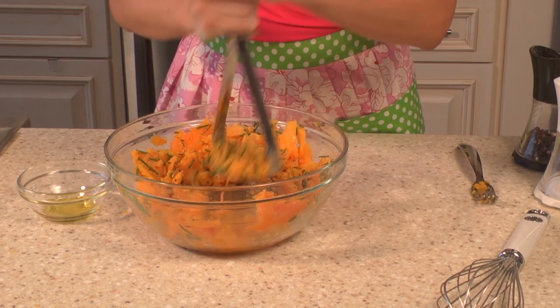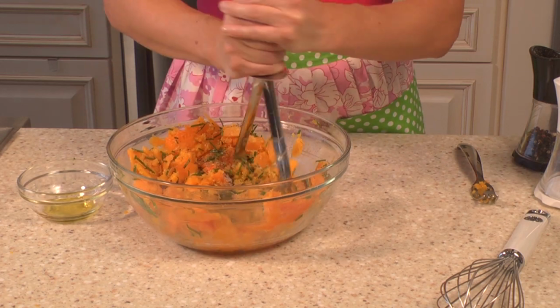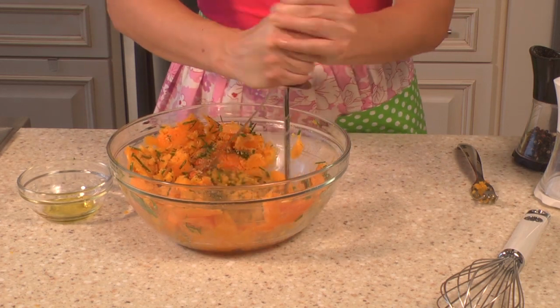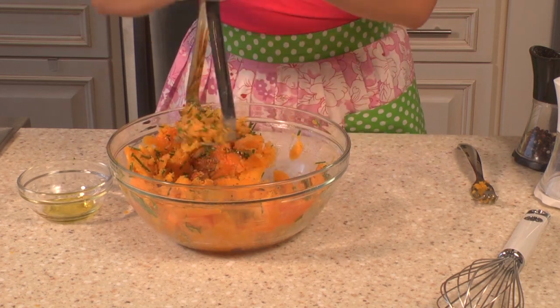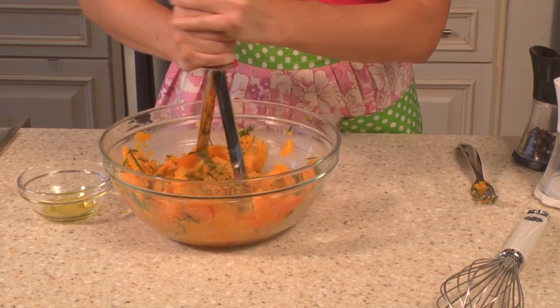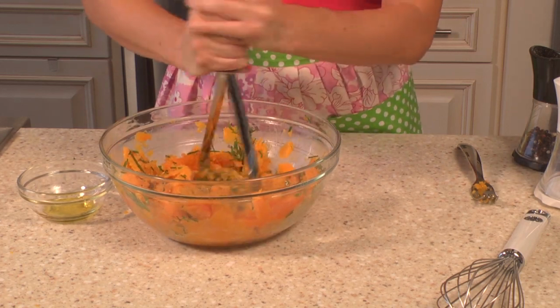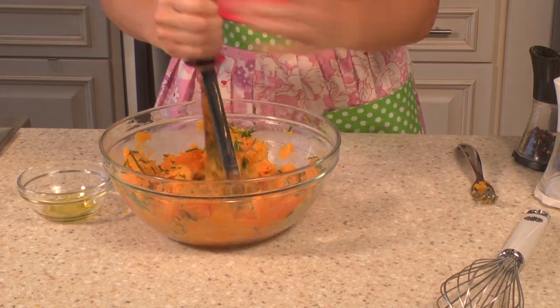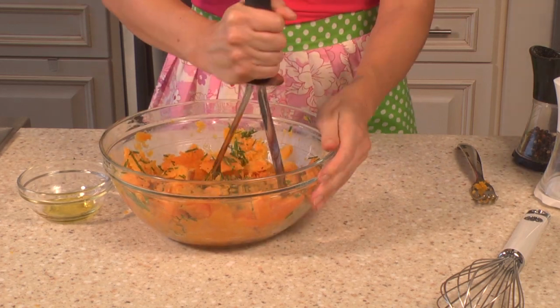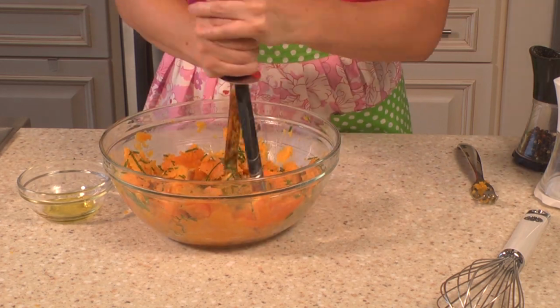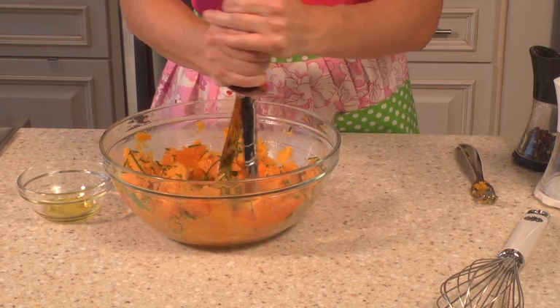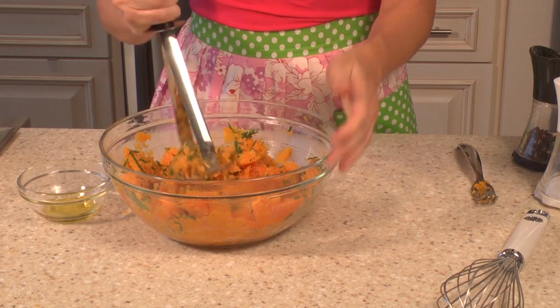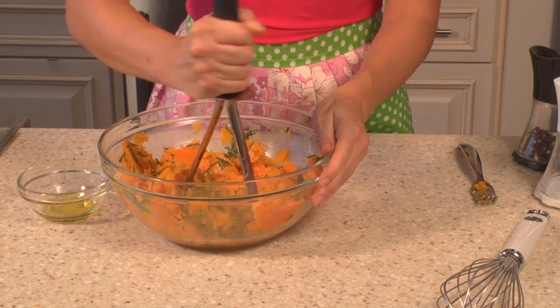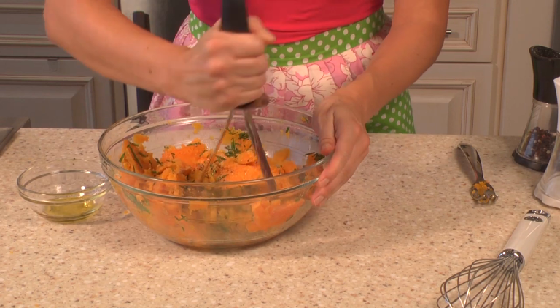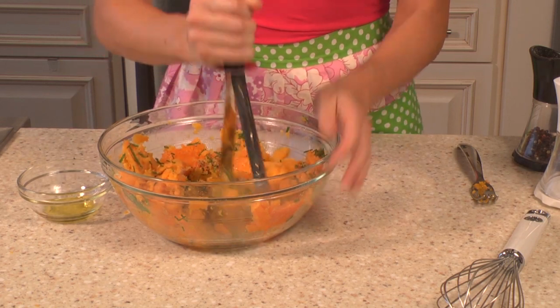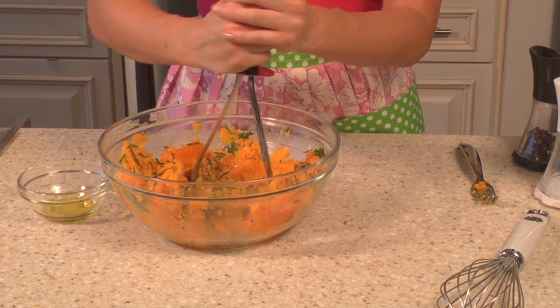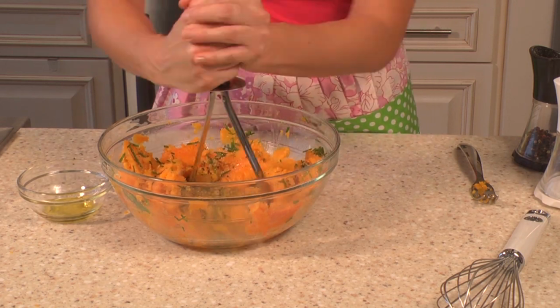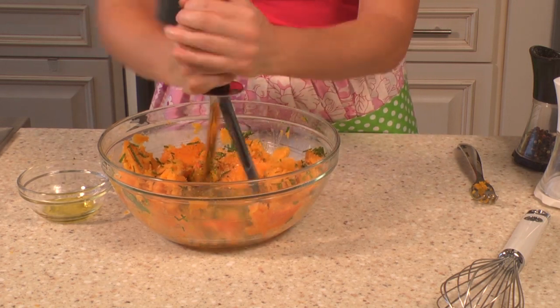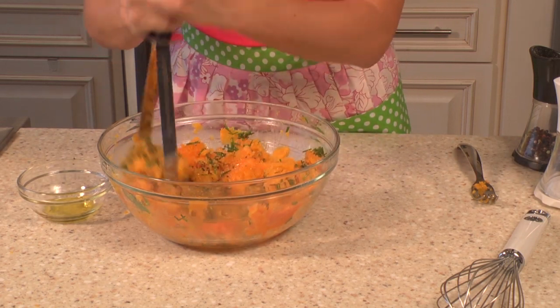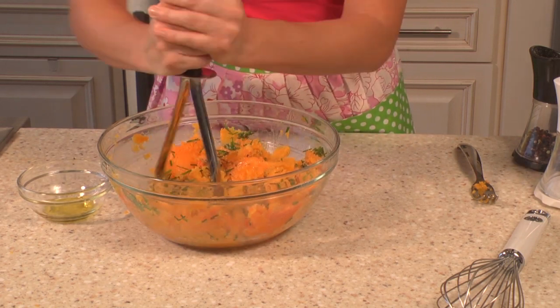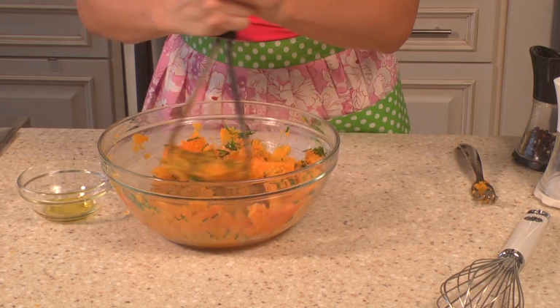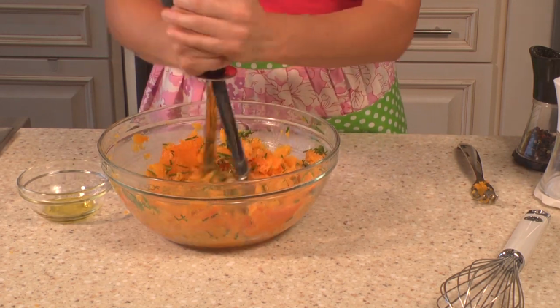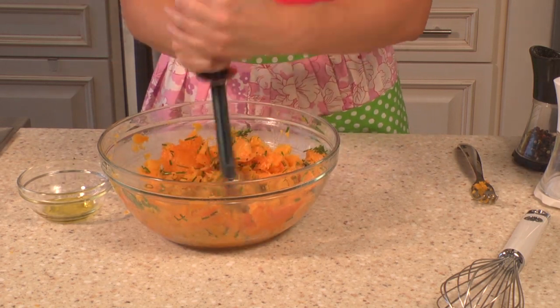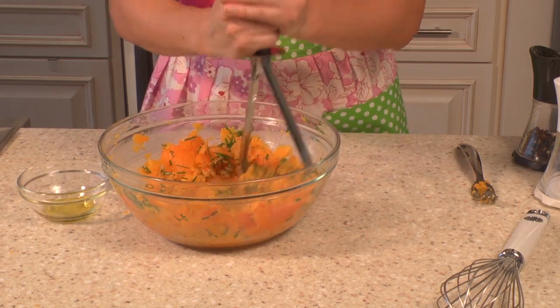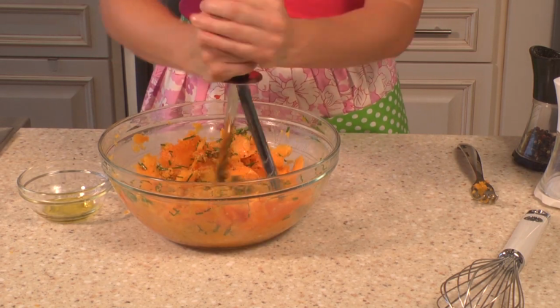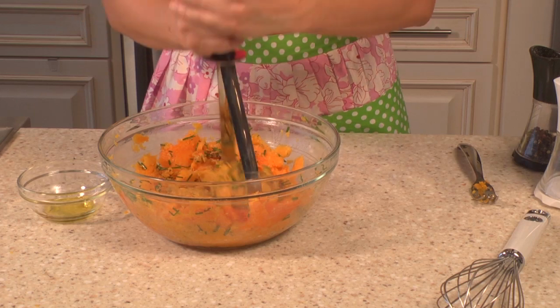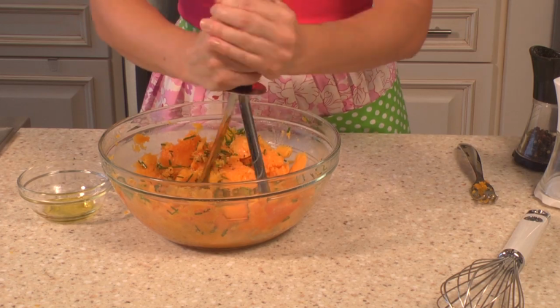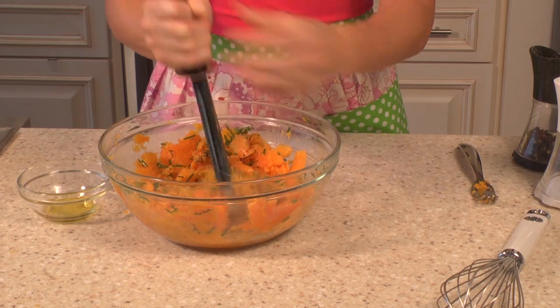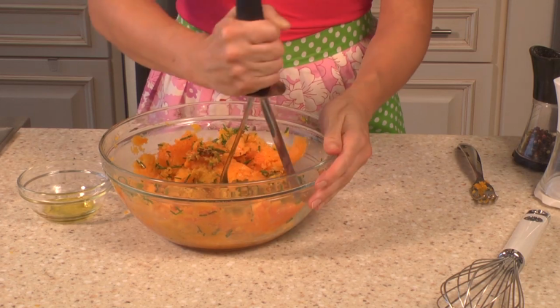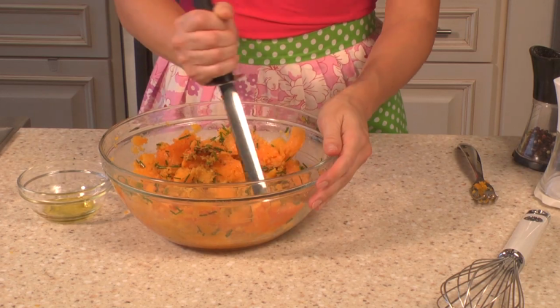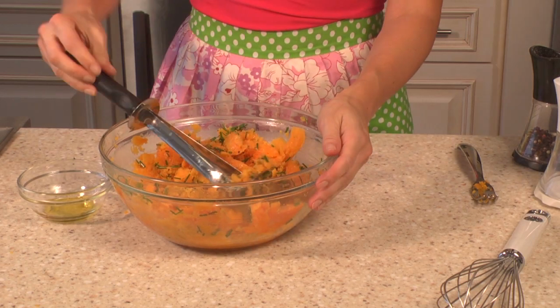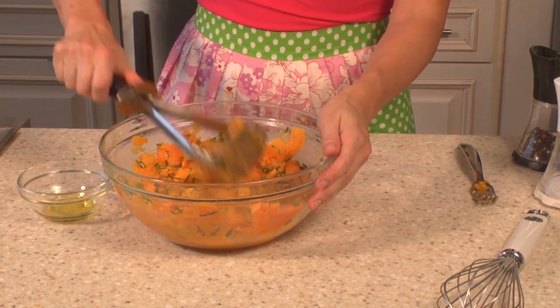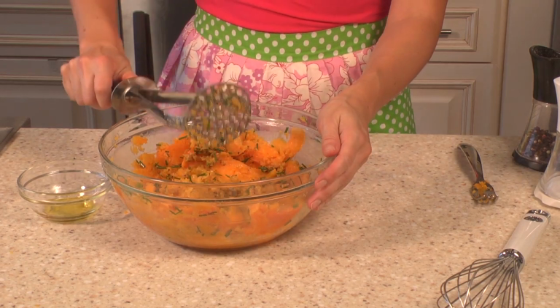And we're just going to mash it. You can also do this in a food processor but I figured I'd show off my vegan muscle a little bit here and mash this by hand. If you don't have a nice potato masher then use a whisk. And voila!